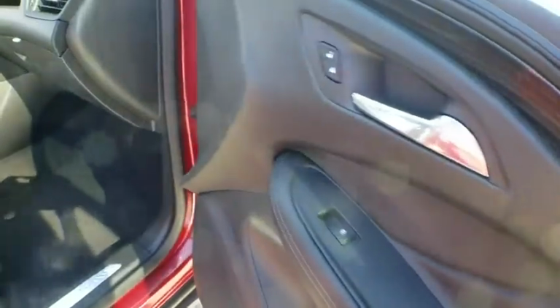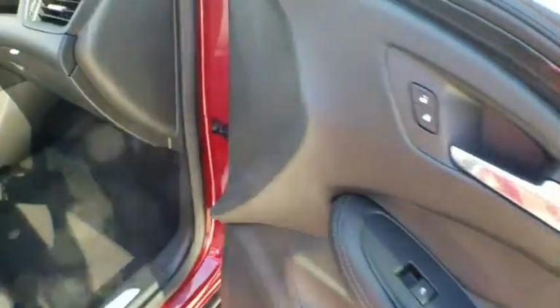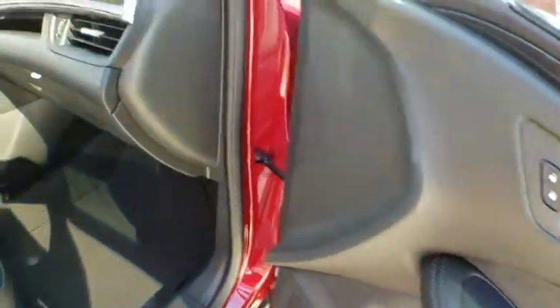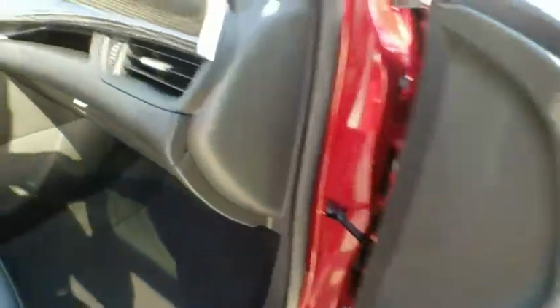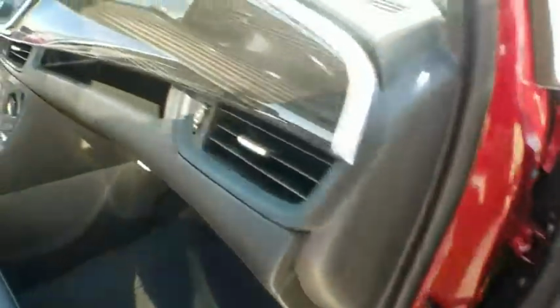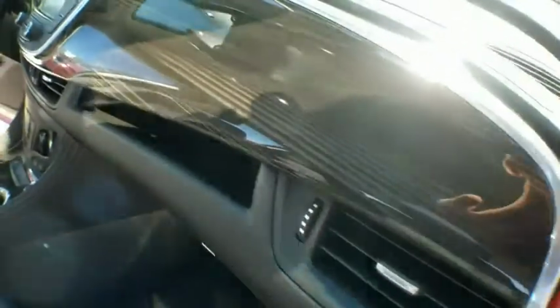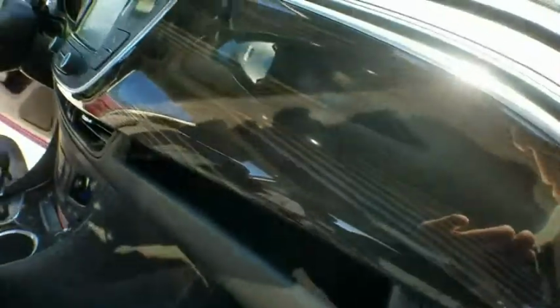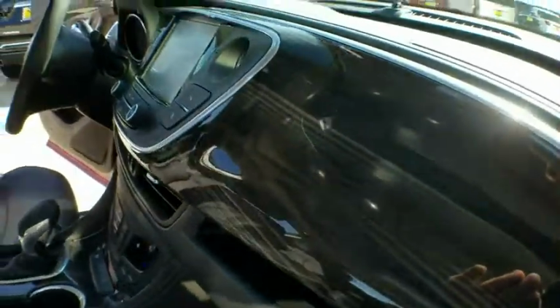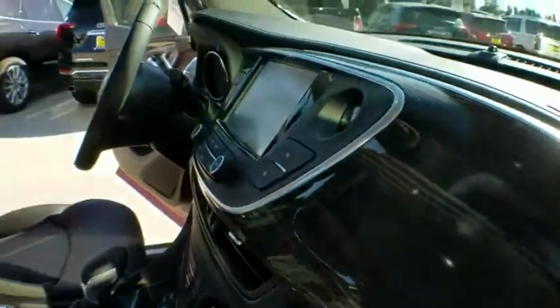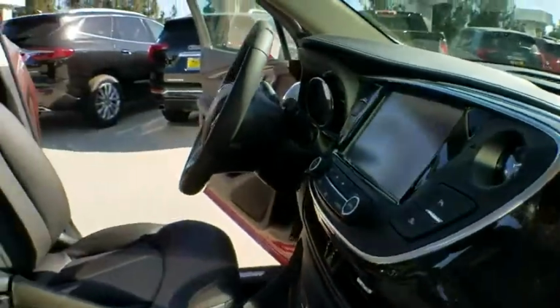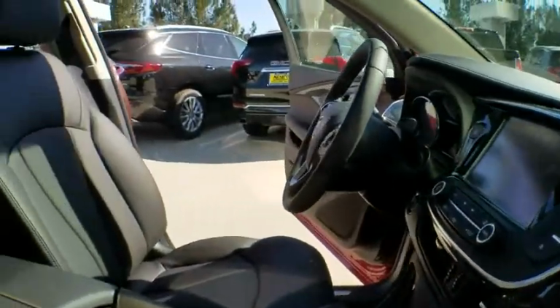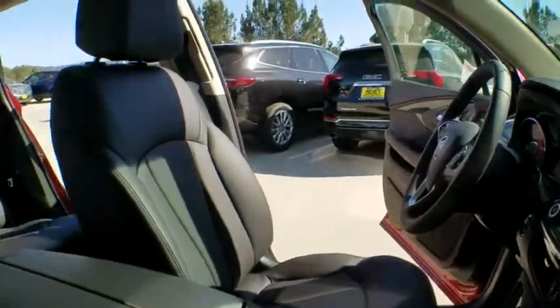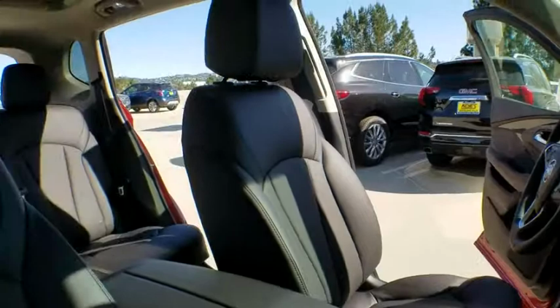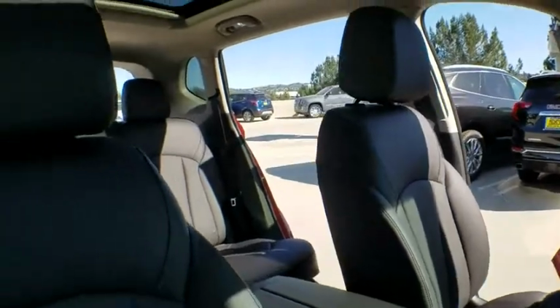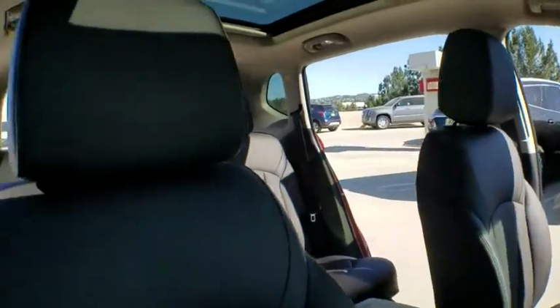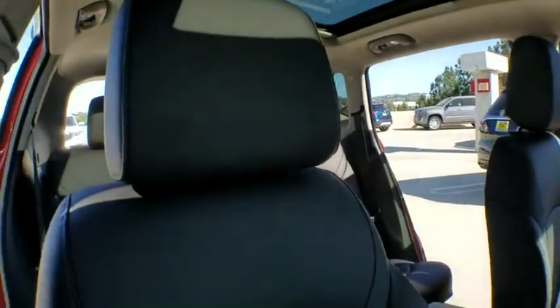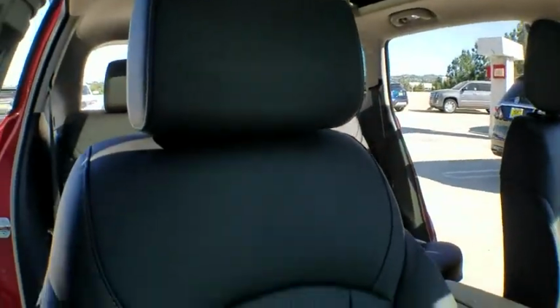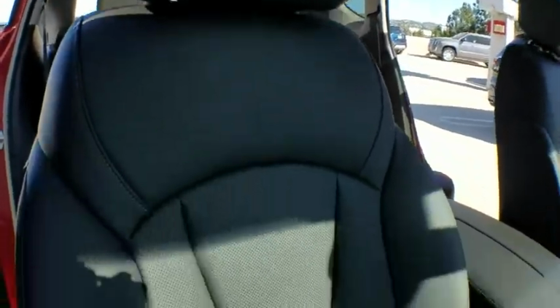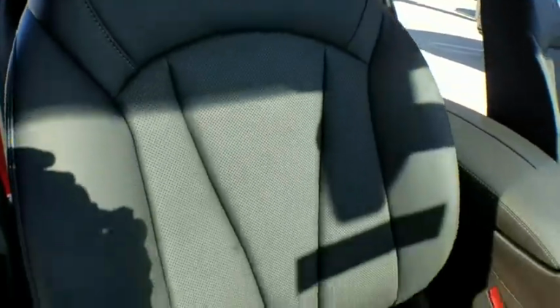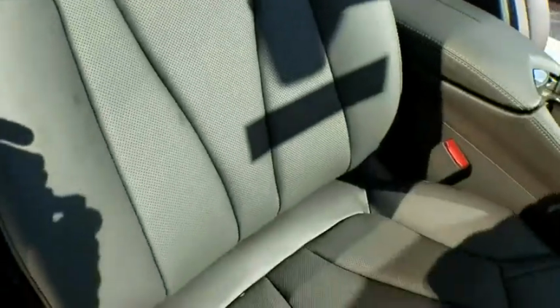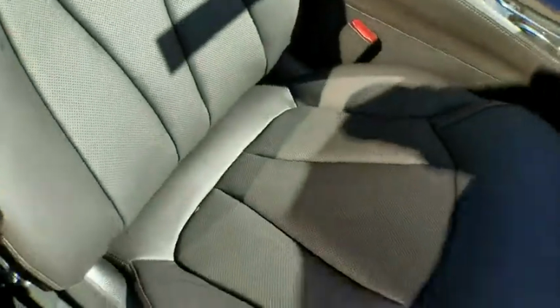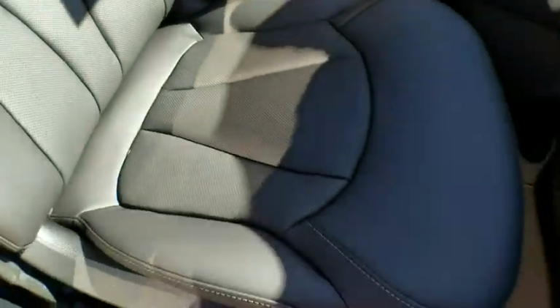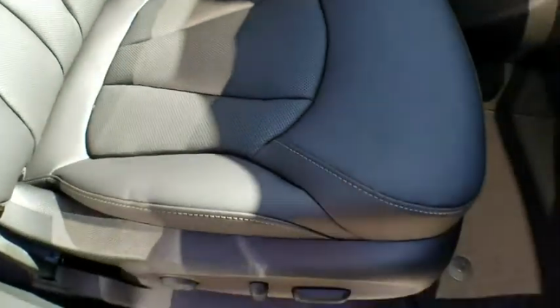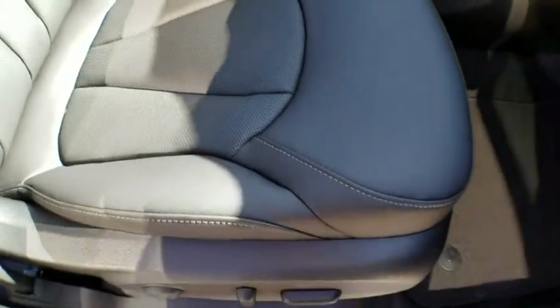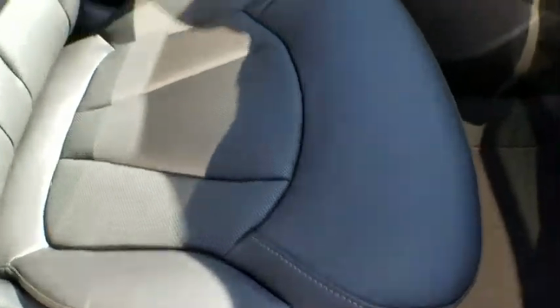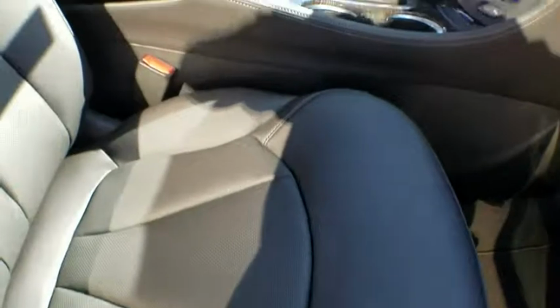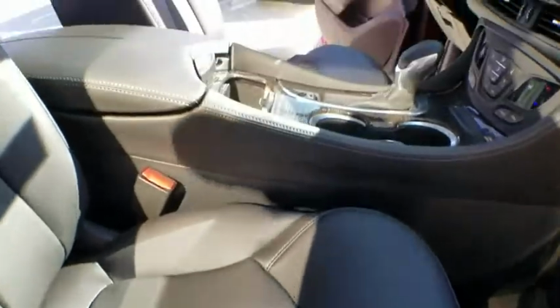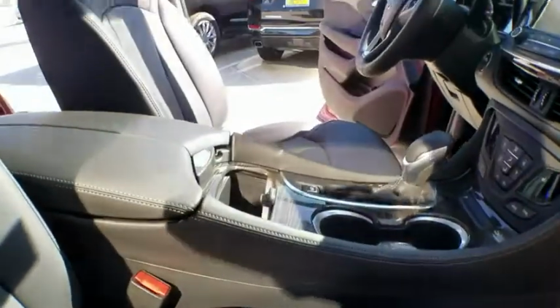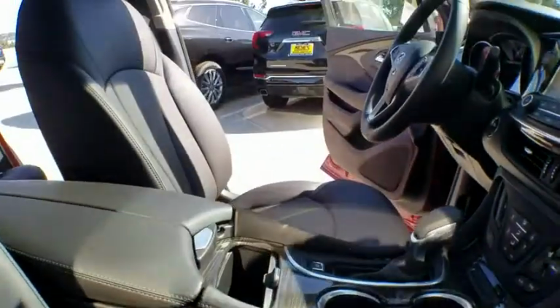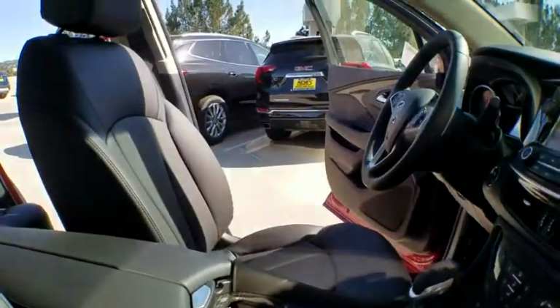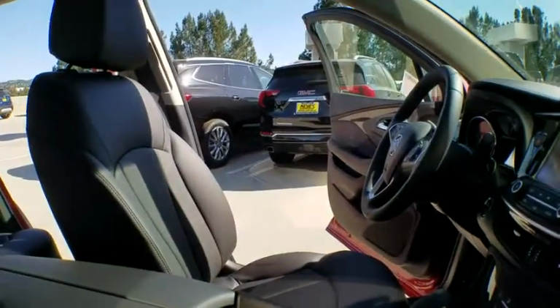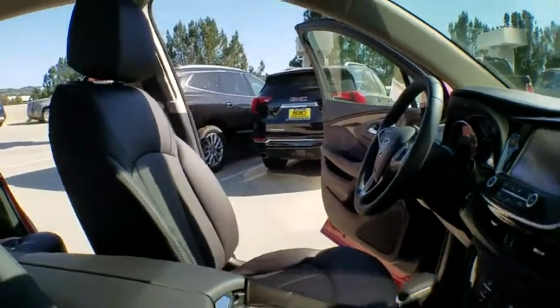Power passenger seat, steering wheel audio controls, keyless entry, backup camera, anti-lock braking system, remote engine start, power lift gate, traction control, stability control, Bluetooth, leather-wrapped steering wheel.